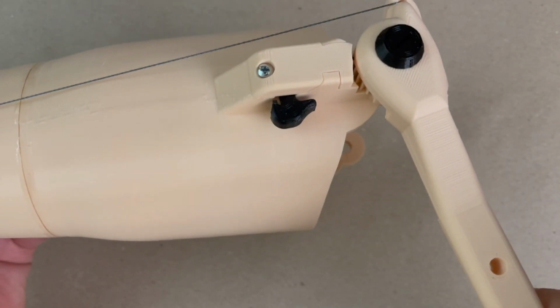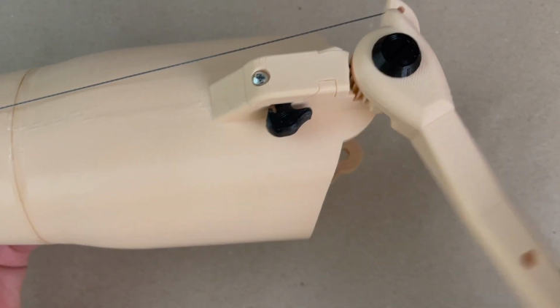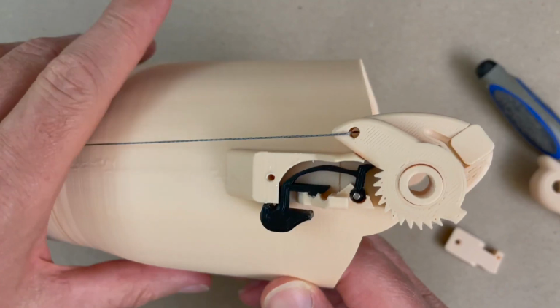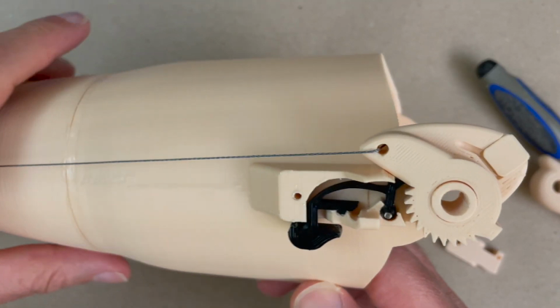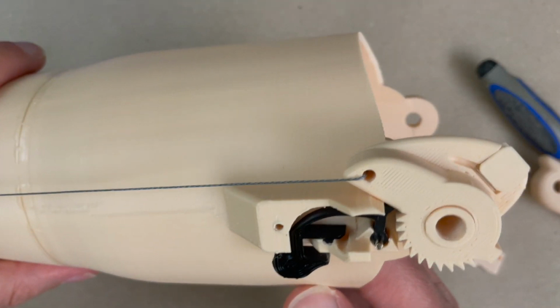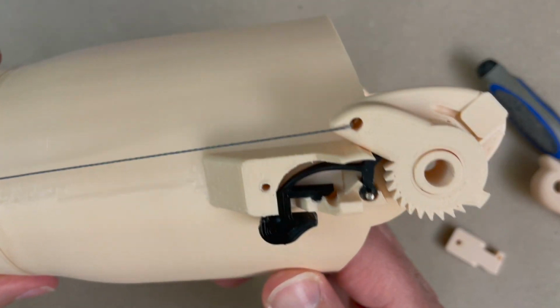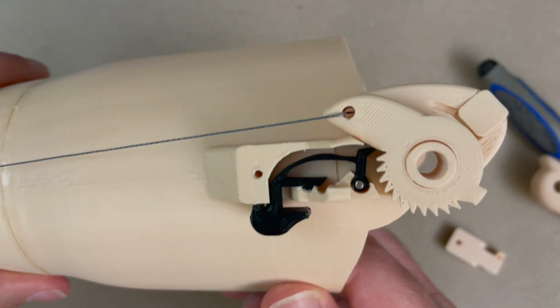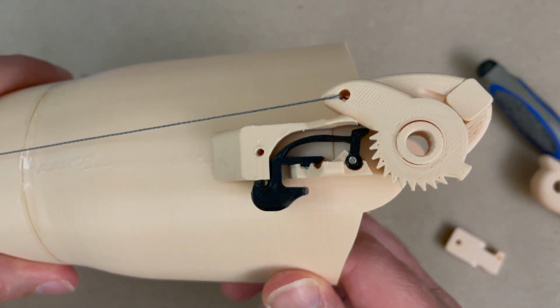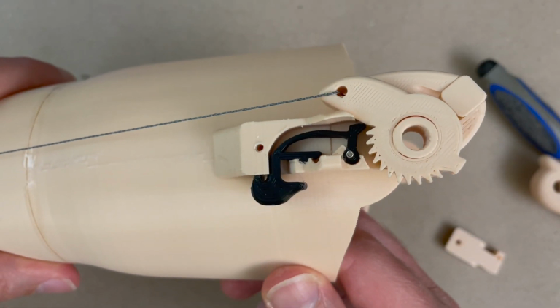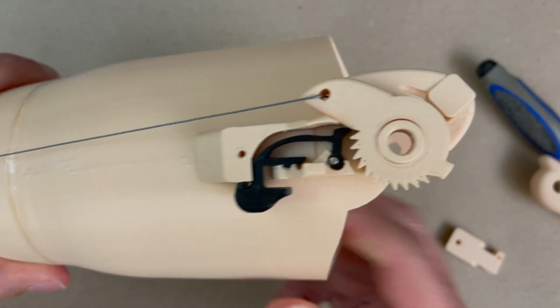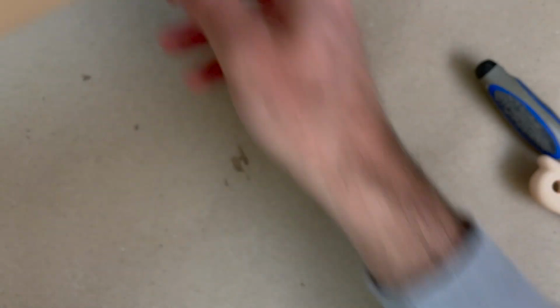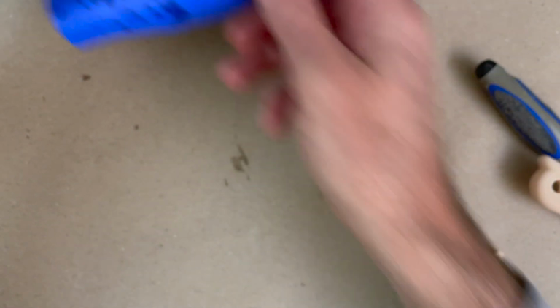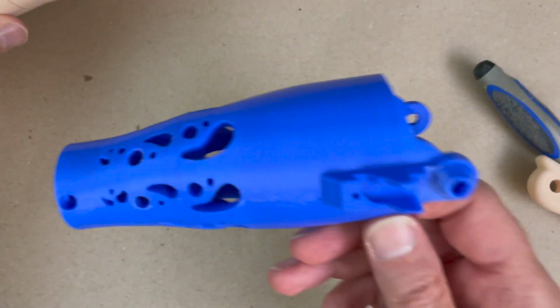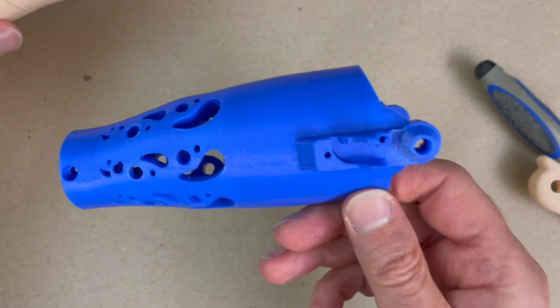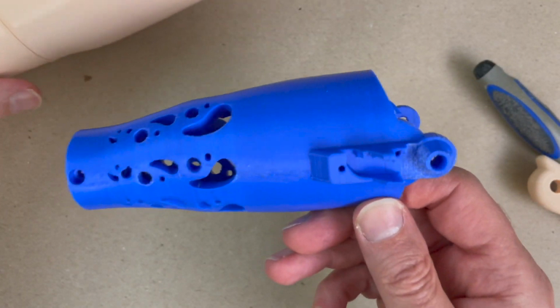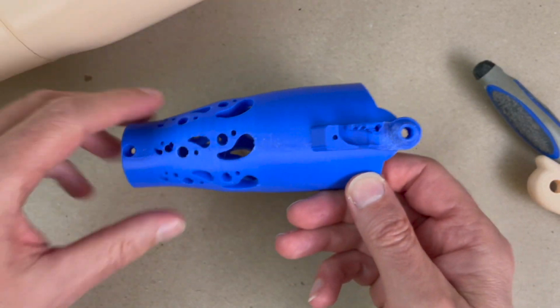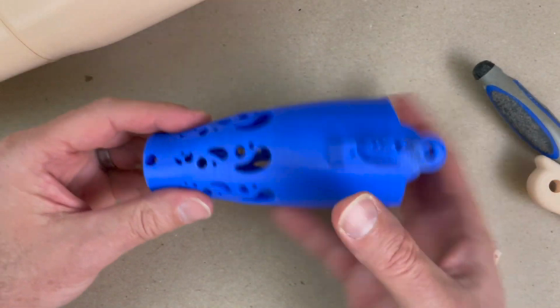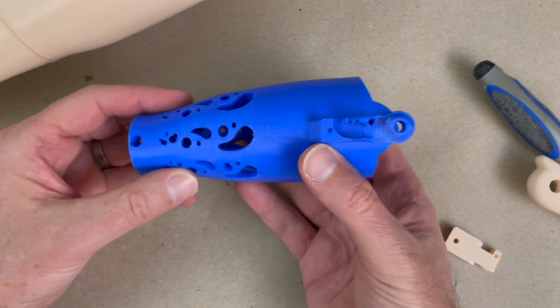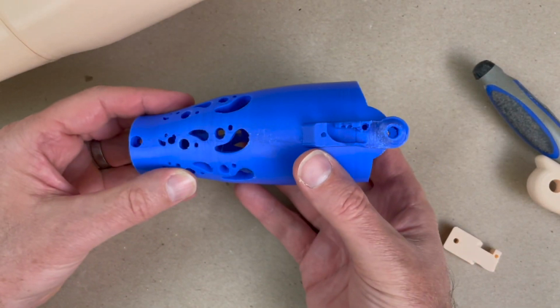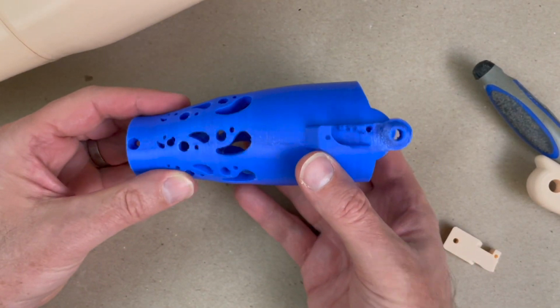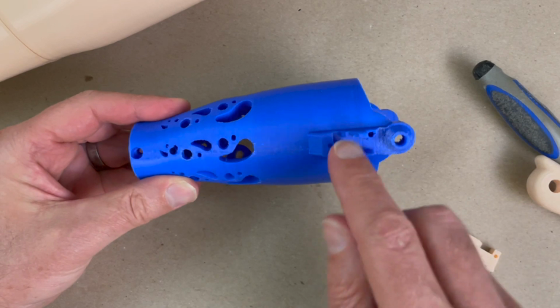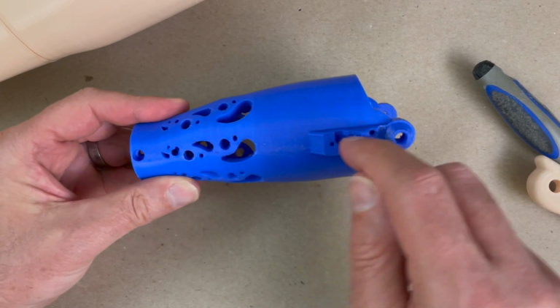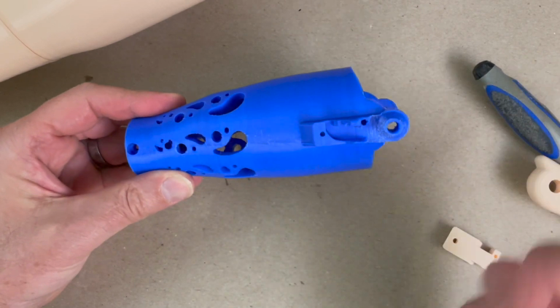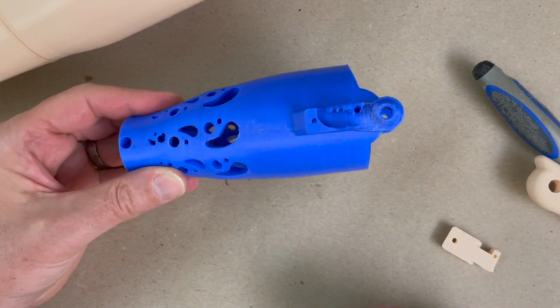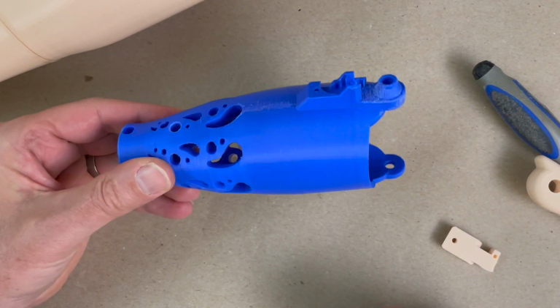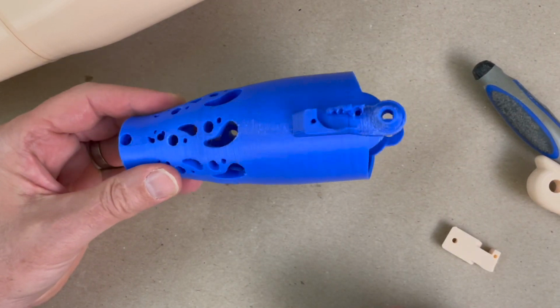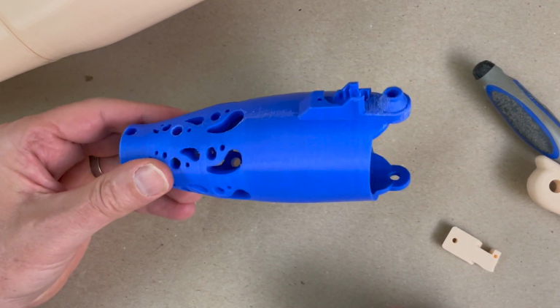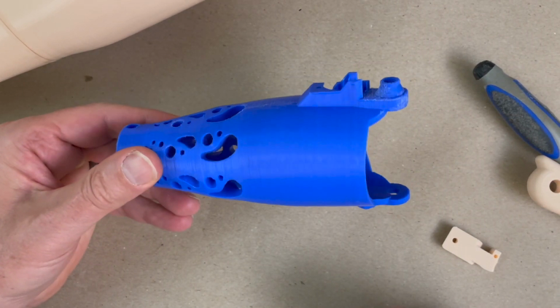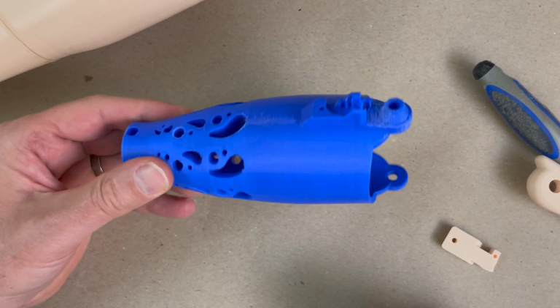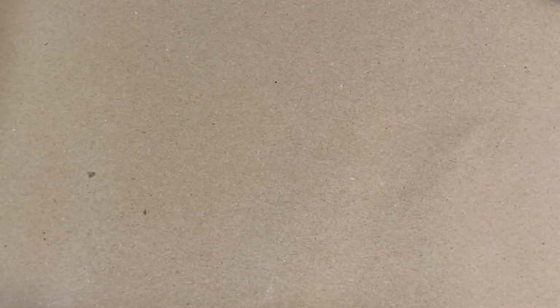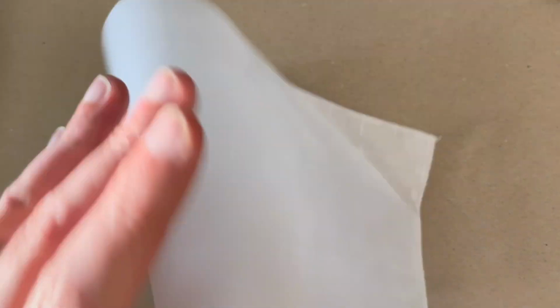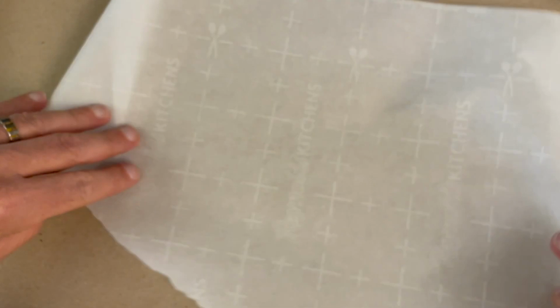I'm assembling this adult-size arm — it's easier to see the parts on the video. Here's a child-size arm. Everything is pretty much the same; it's going to function the same and go together the same, just on a smaller size. All right, let's get started.